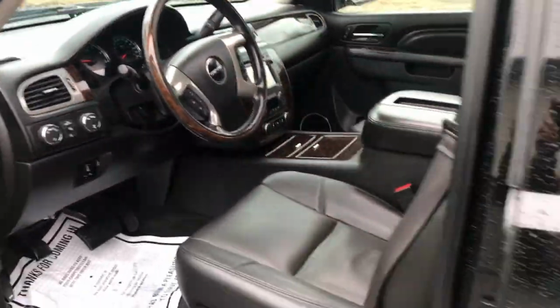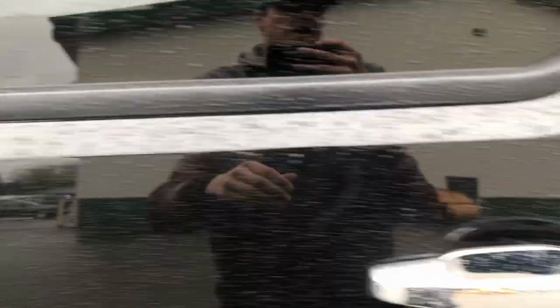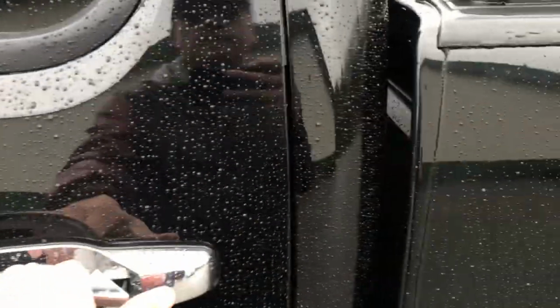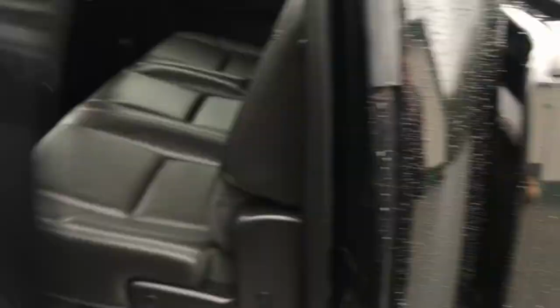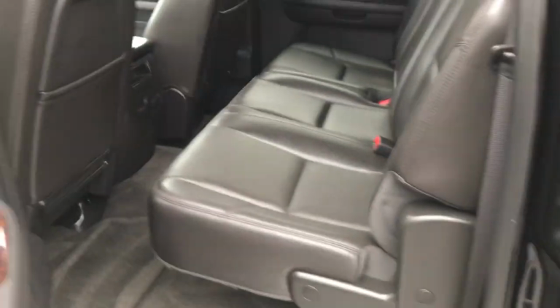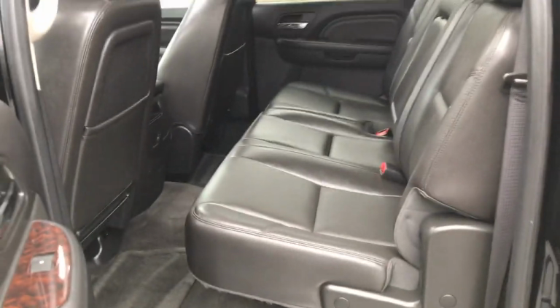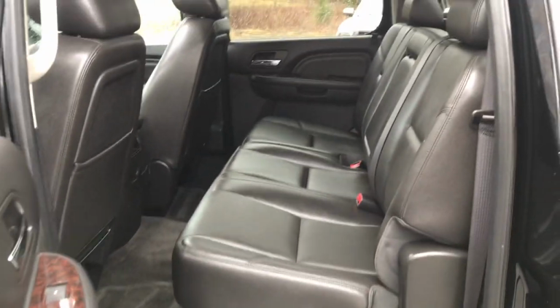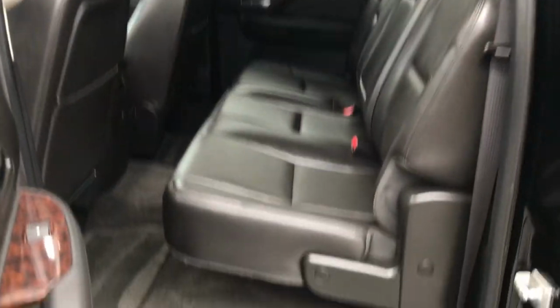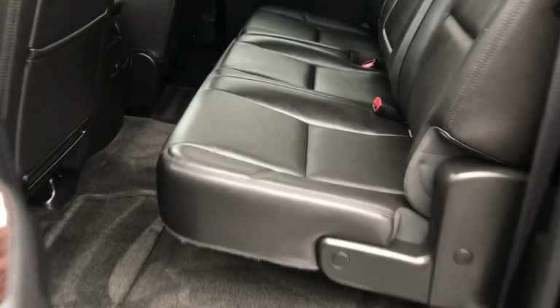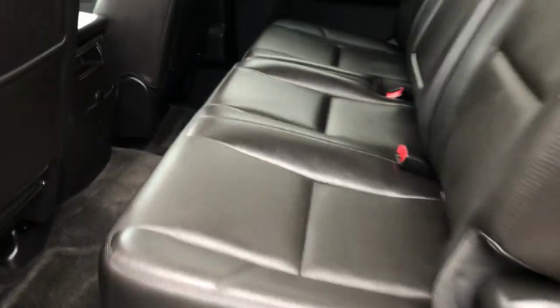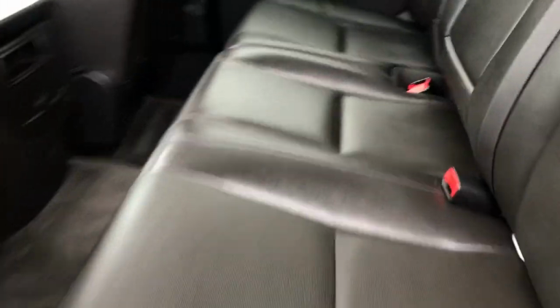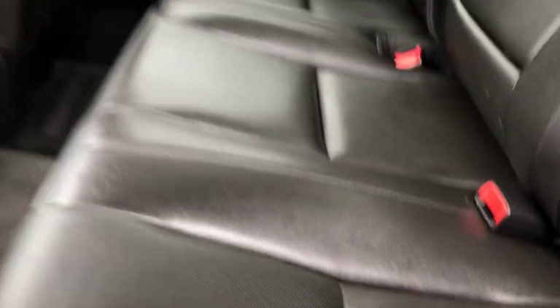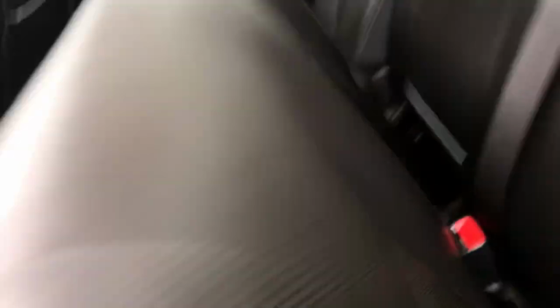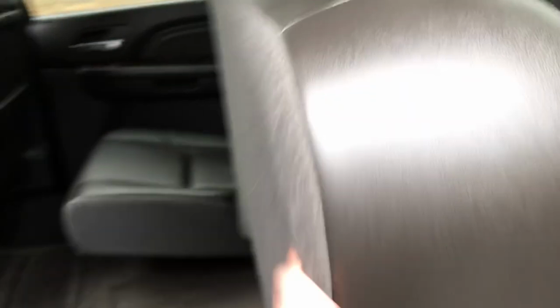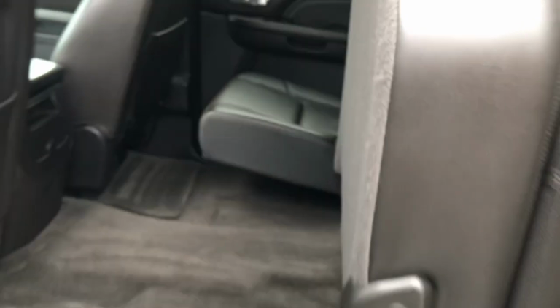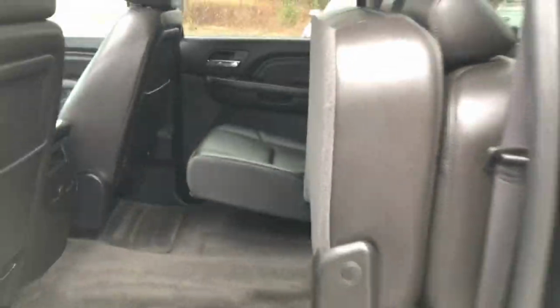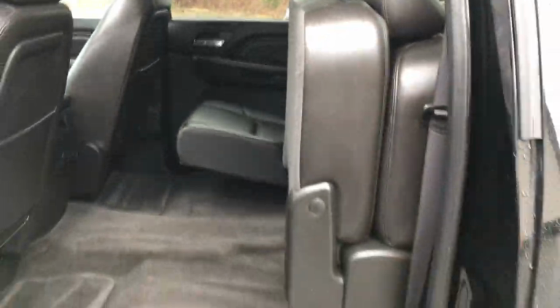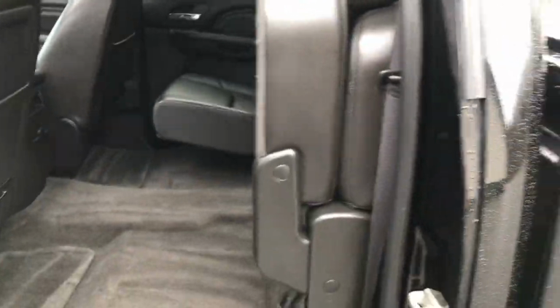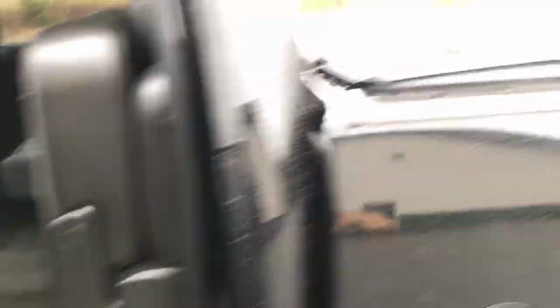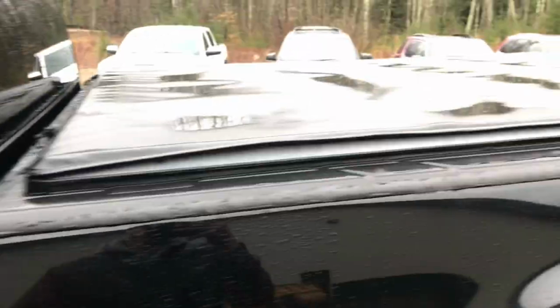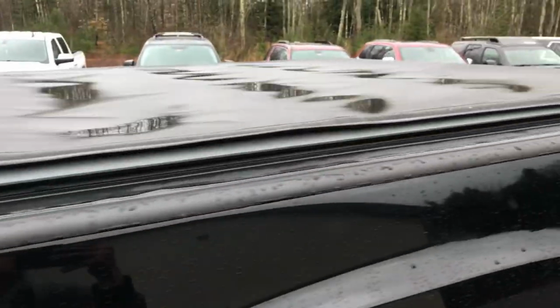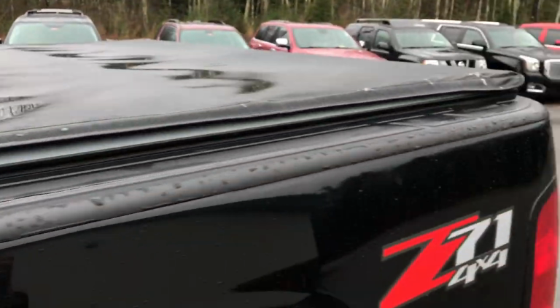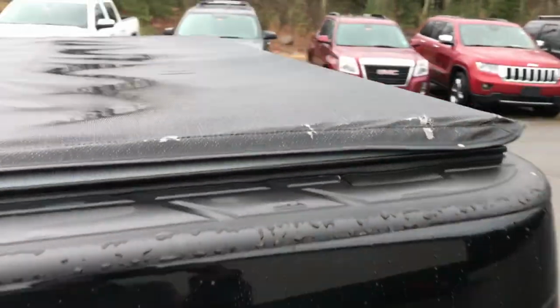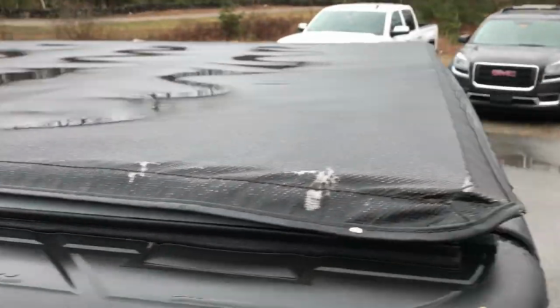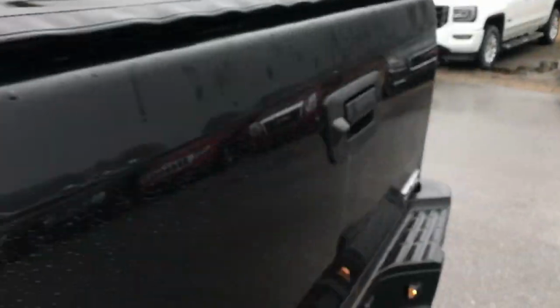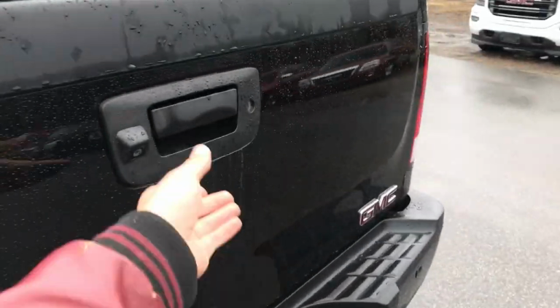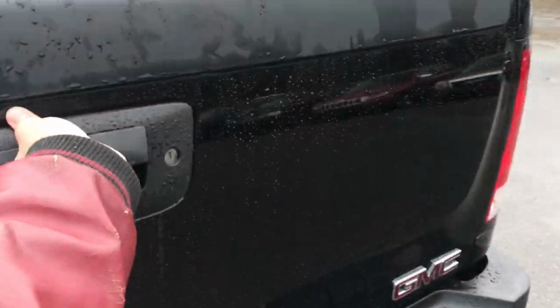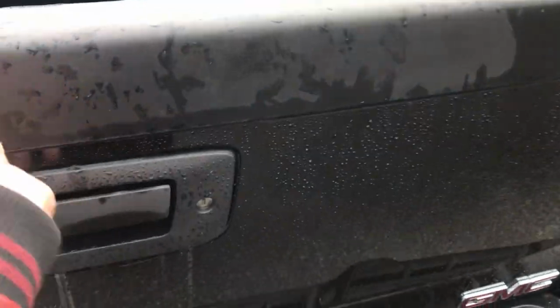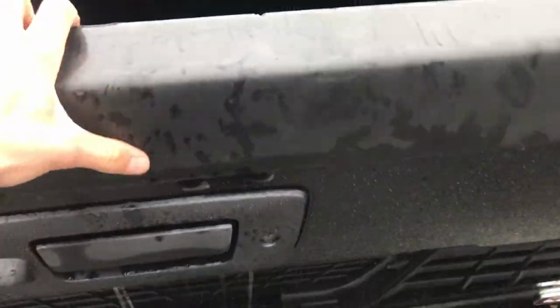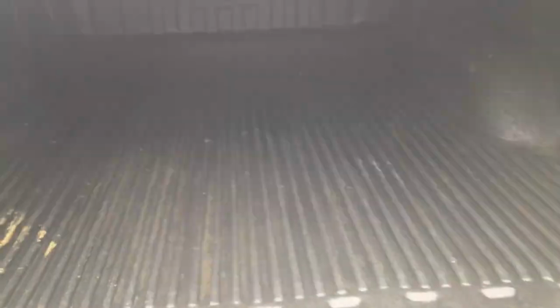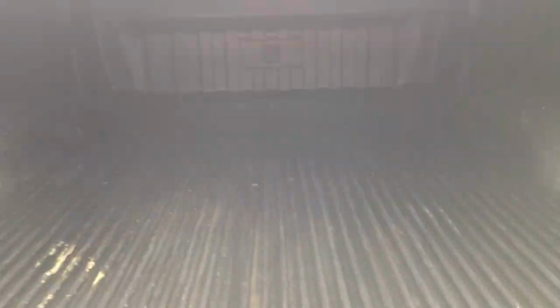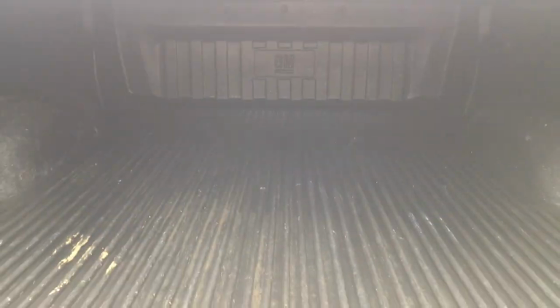Take a look at the back seat — plenty of room for your passengers back here. If you need a little more room, however, this back seat does fold completely up. Then take a look at the bed. You've got your tonneau cover on this truck as well, and your bed liner.